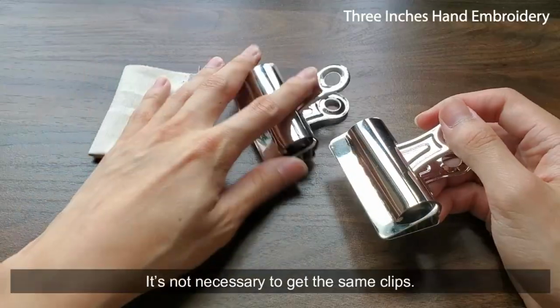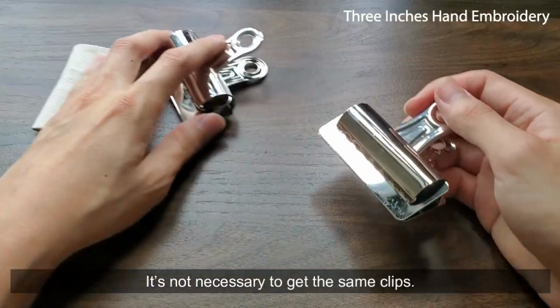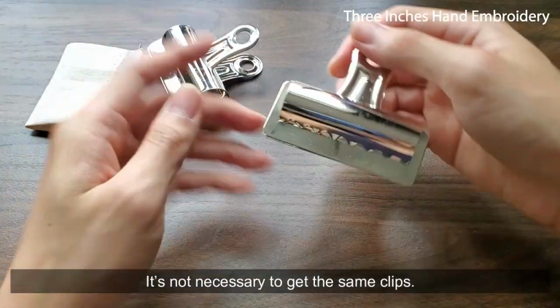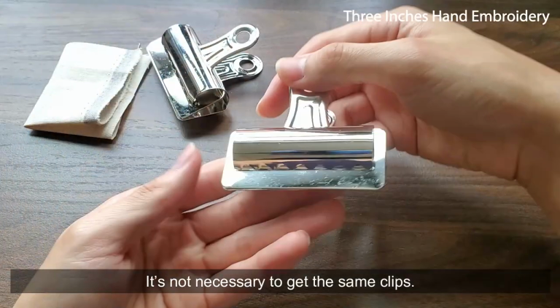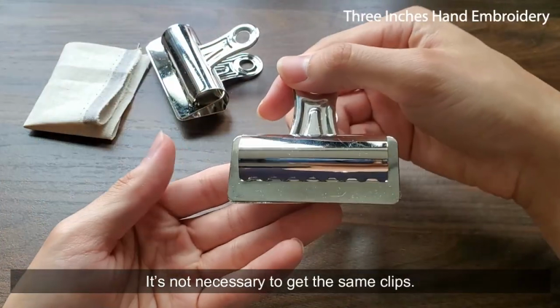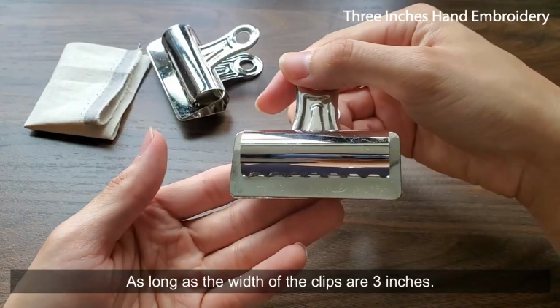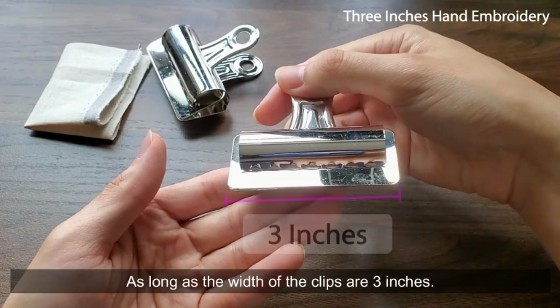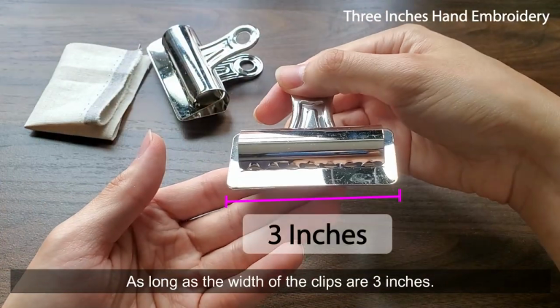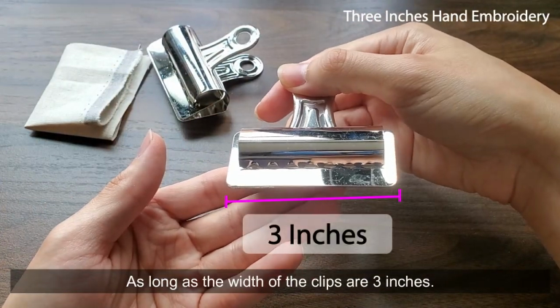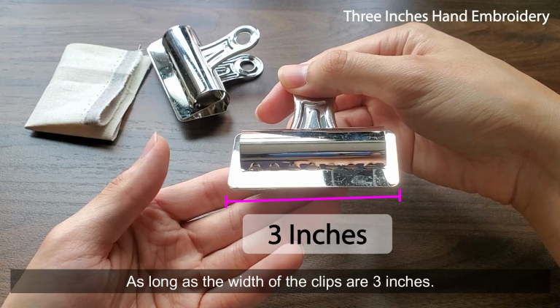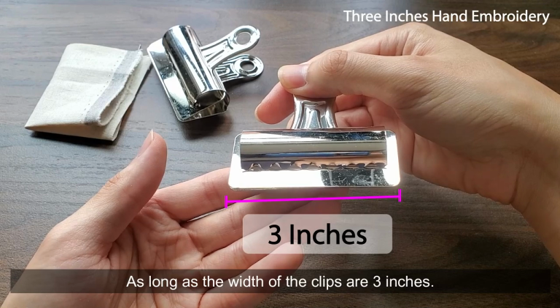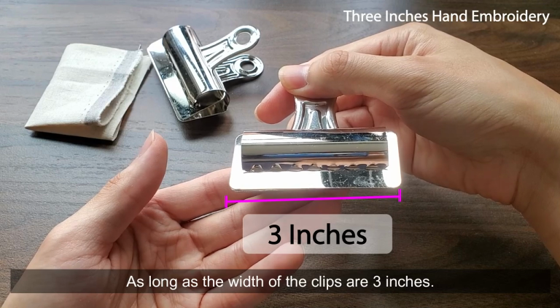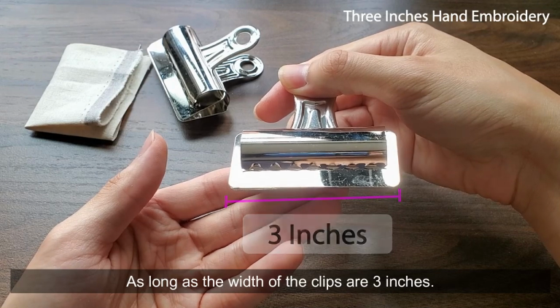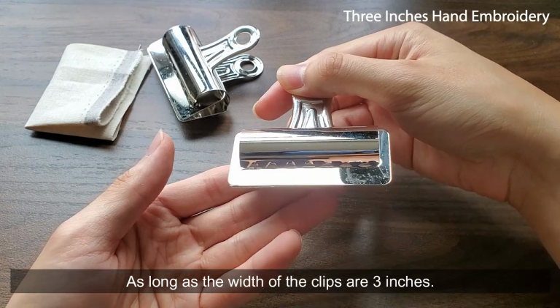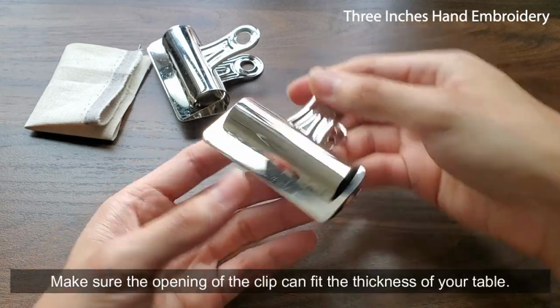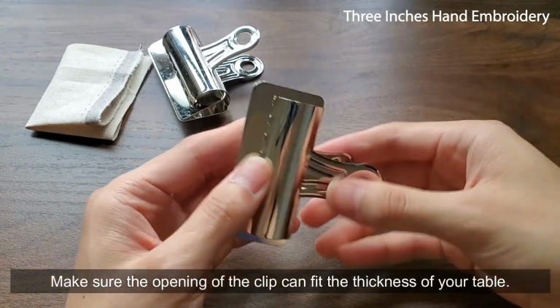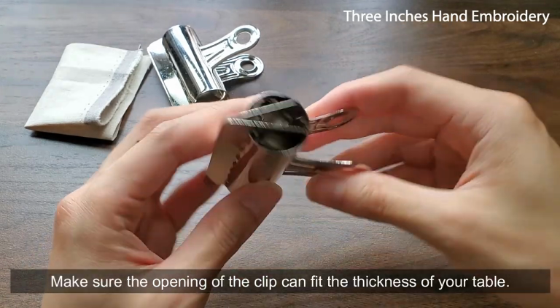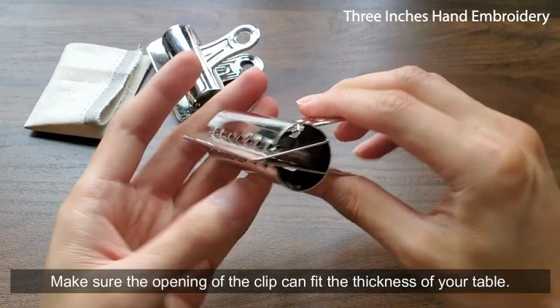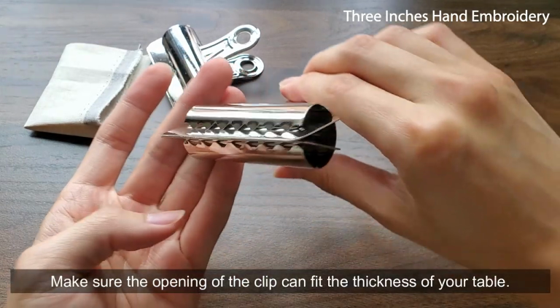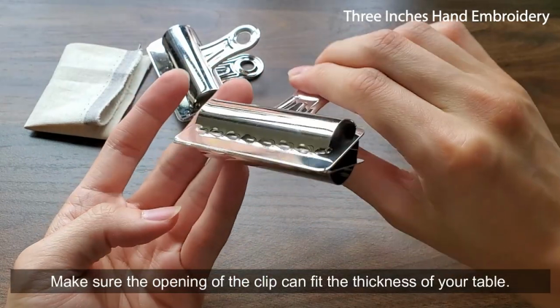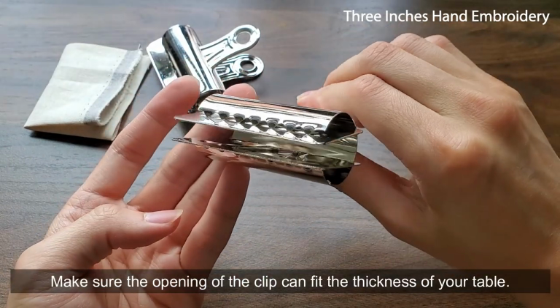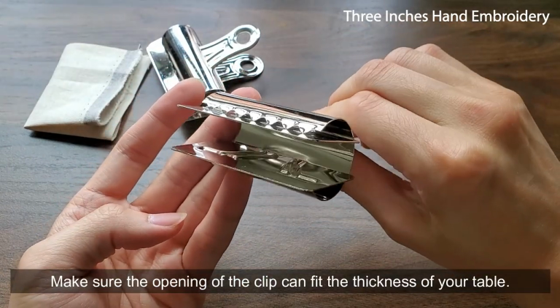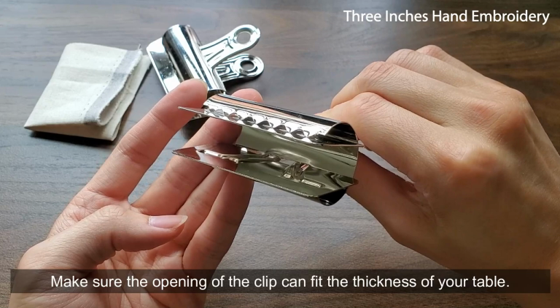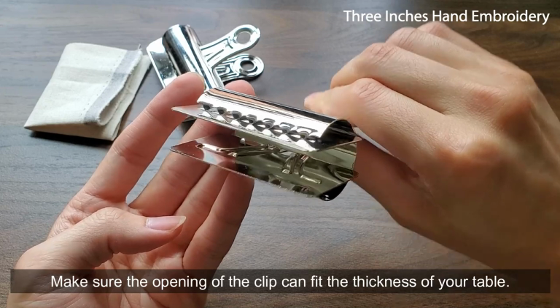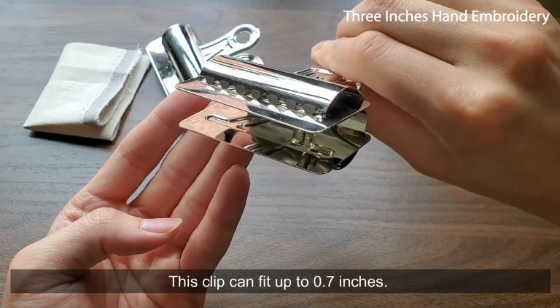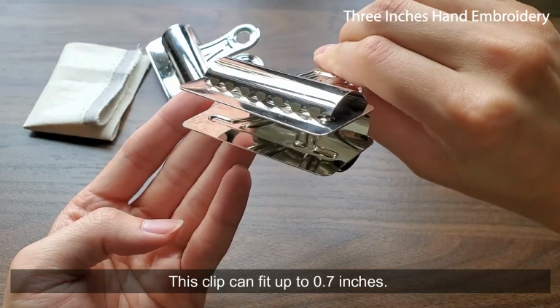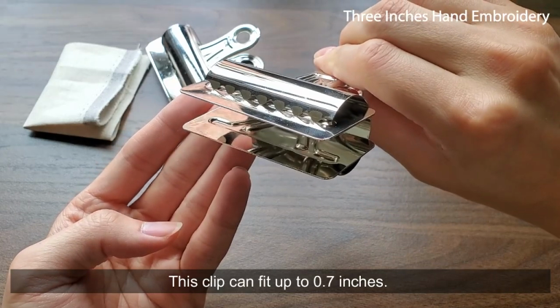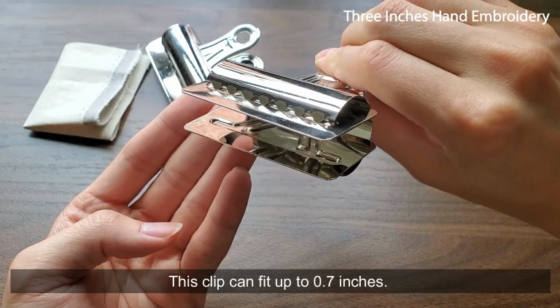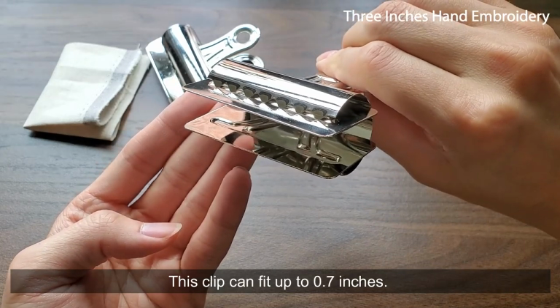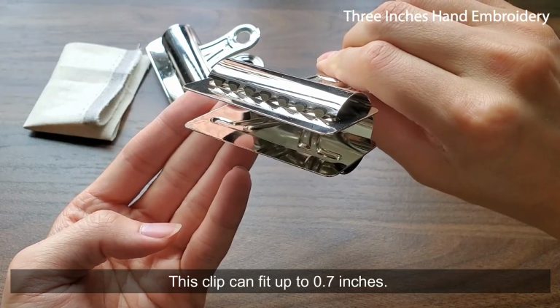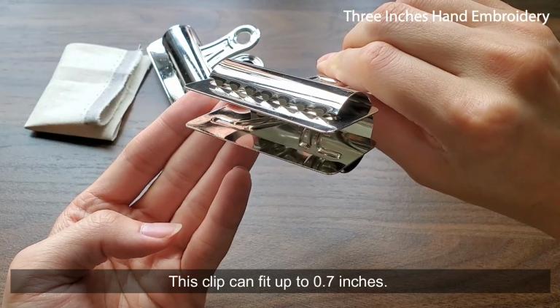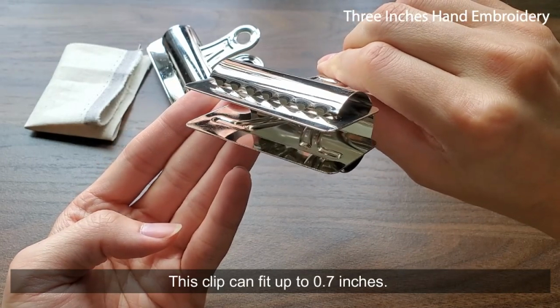It's not necessary to get the same clips, as long as the width of the clips are 3 inches. Make sure the opening of the clip can fit the thickness of your table. This clip can fit up to 0.7 inches.